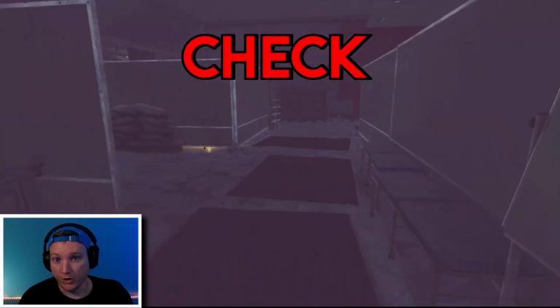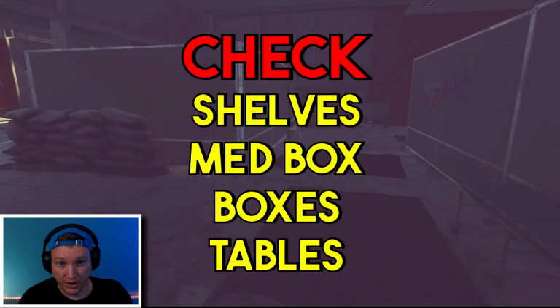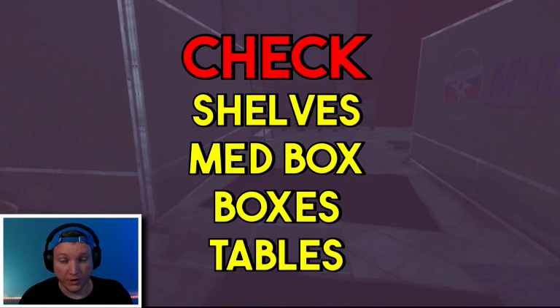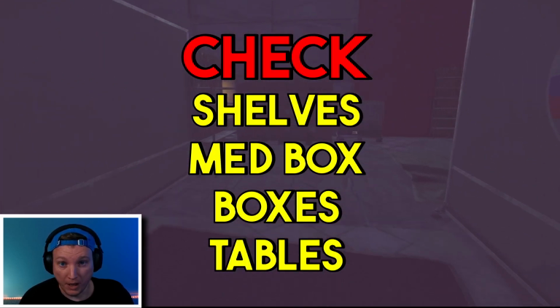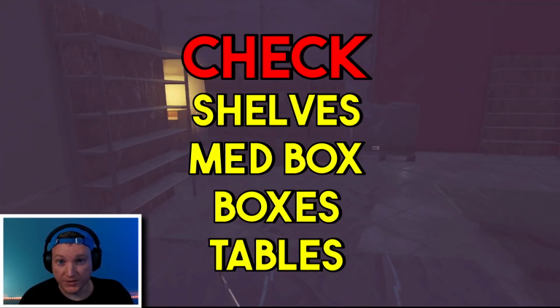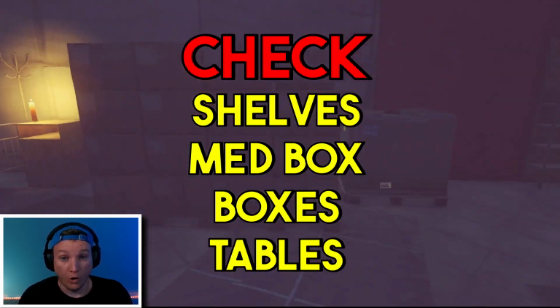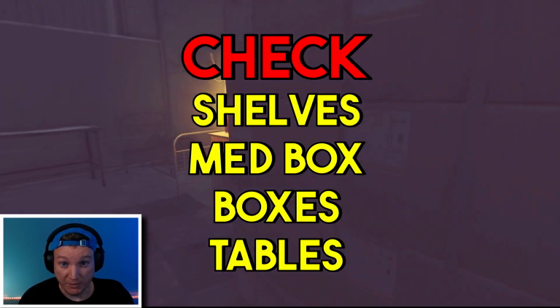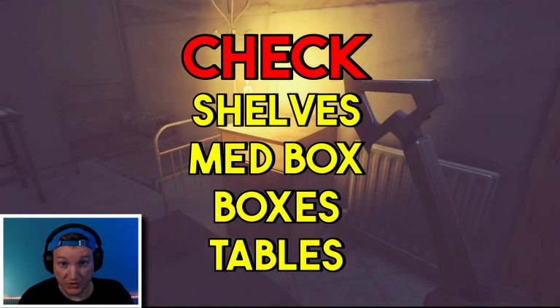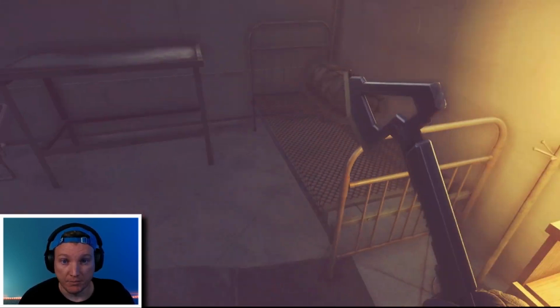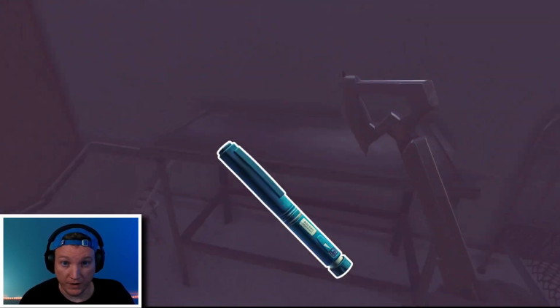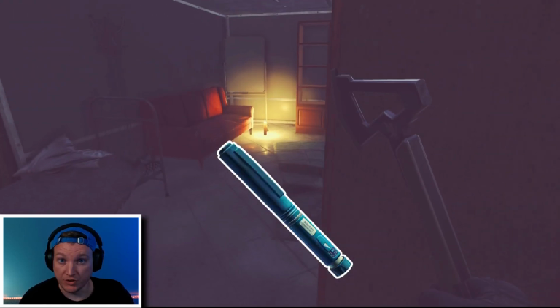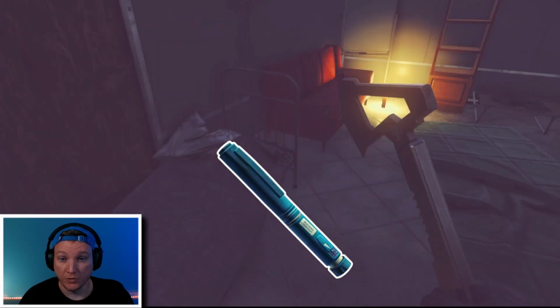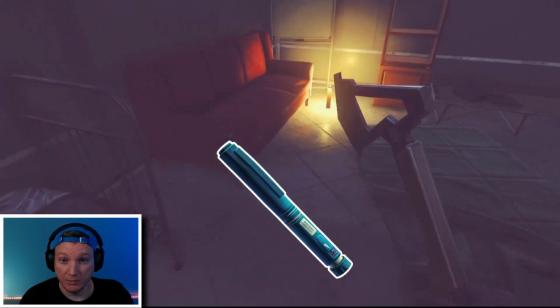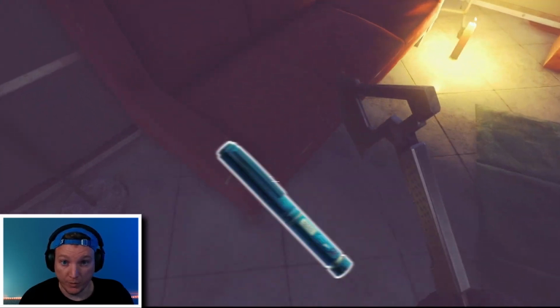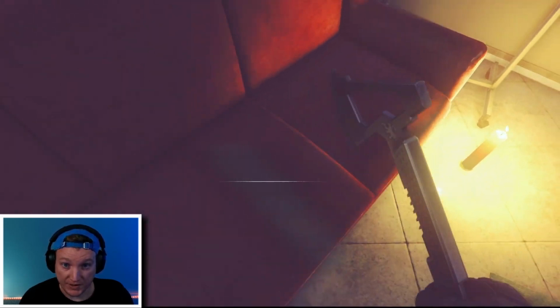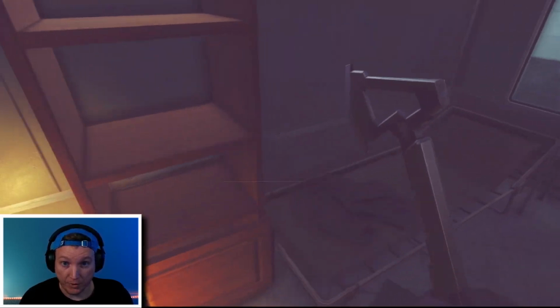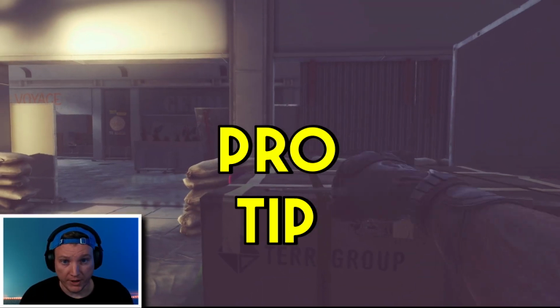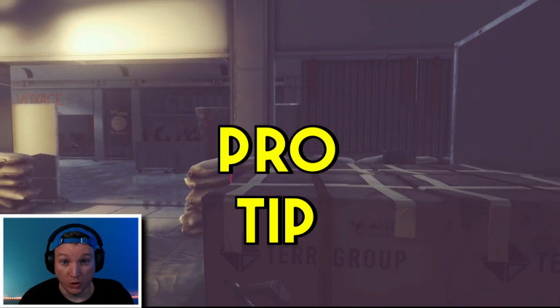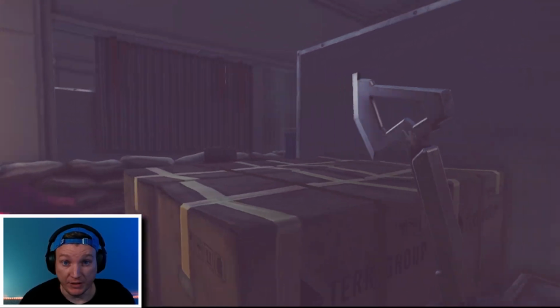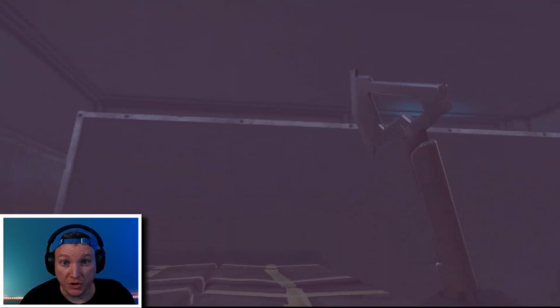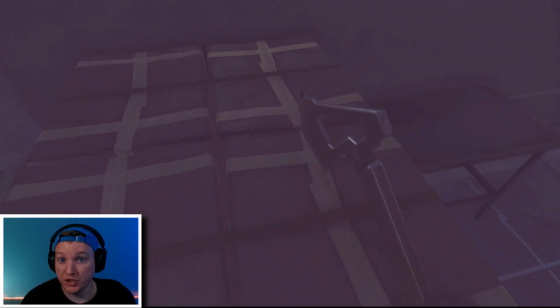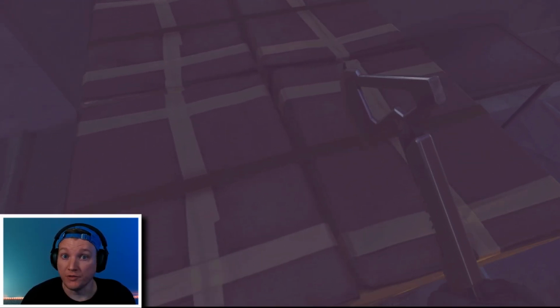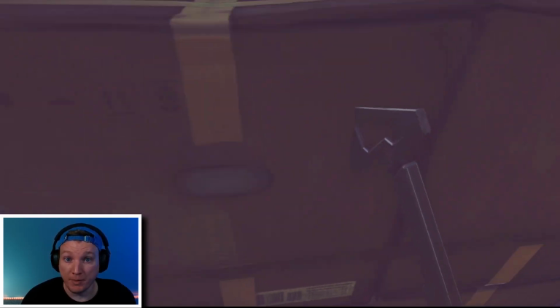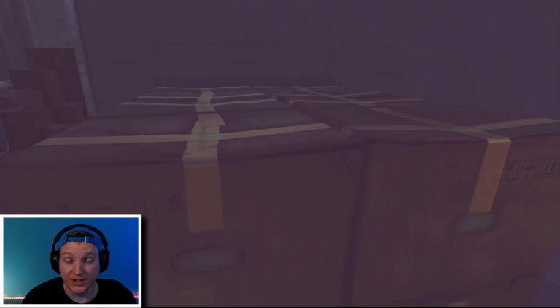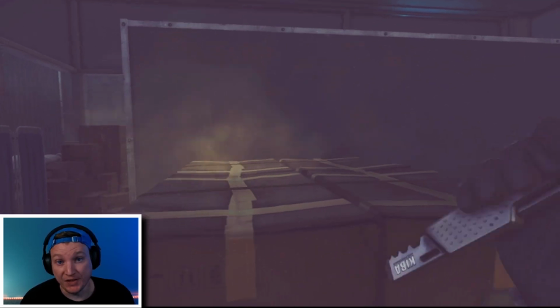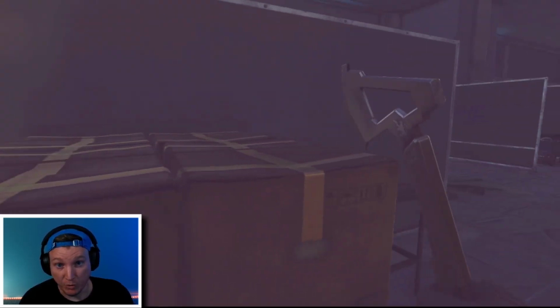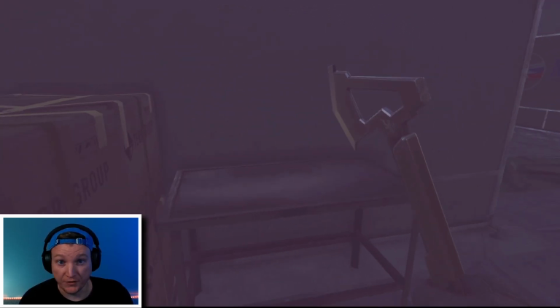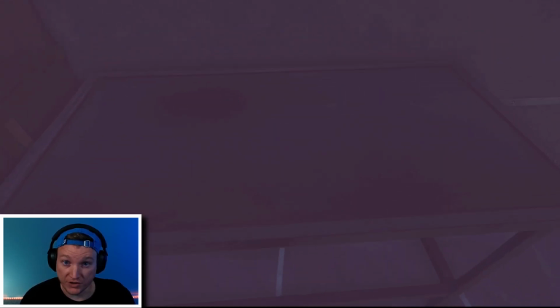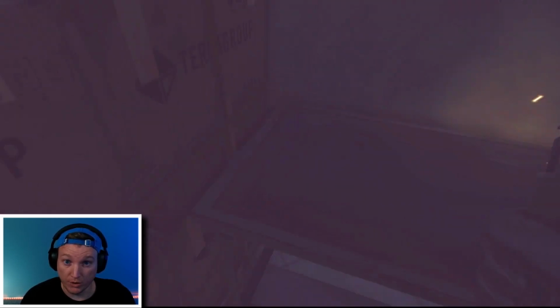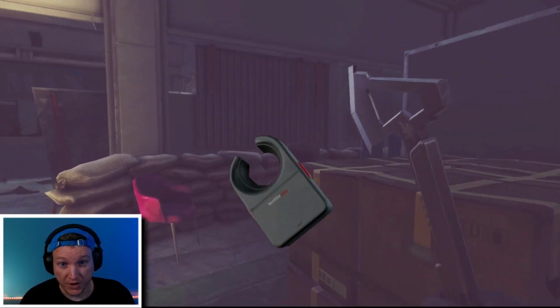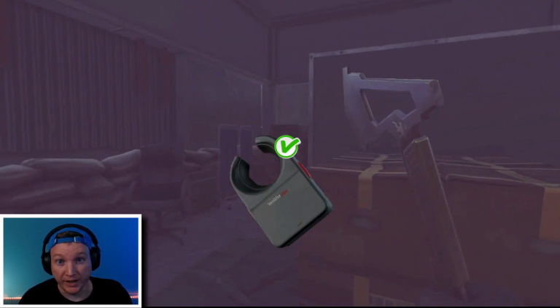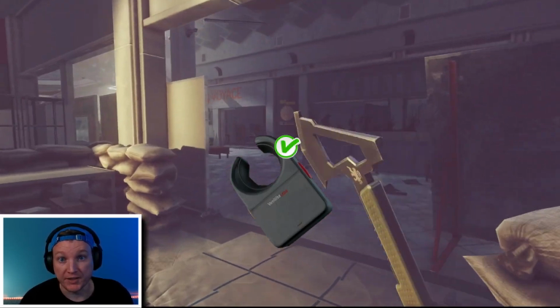Look on all the shelves, all the boxes, all the tables, as morphine can spawn randomly throughout this entire room. Pro tip: before leaving, make sure to check on top of the boxes and the table at the front of the store because you can find a Loot X there.